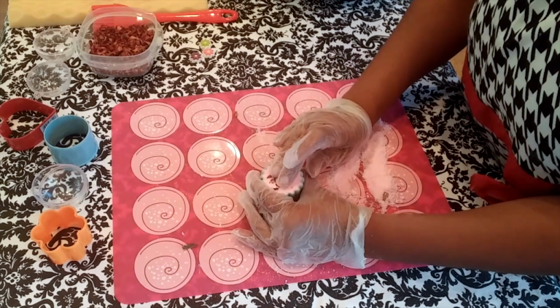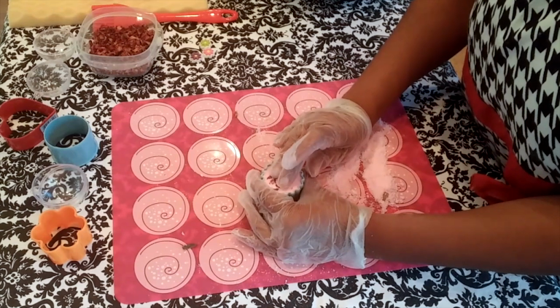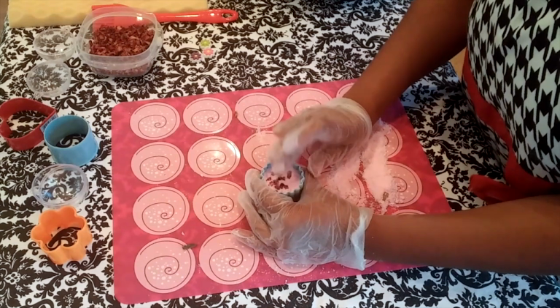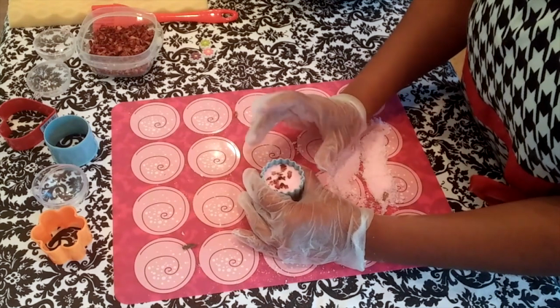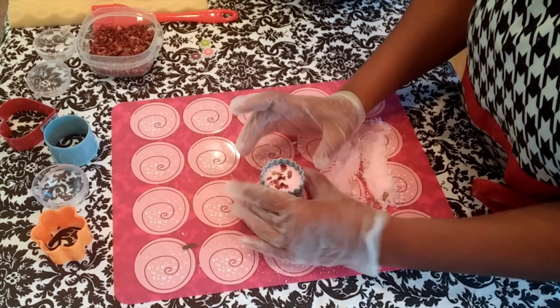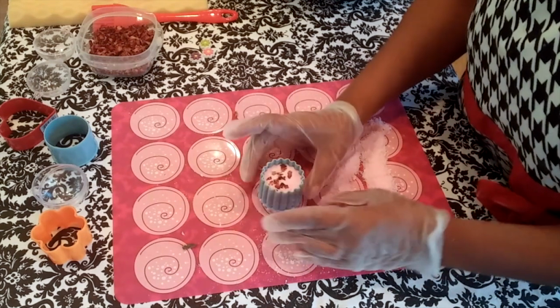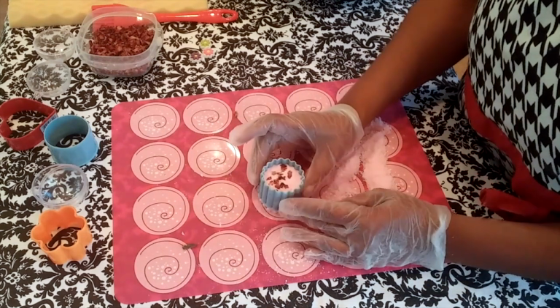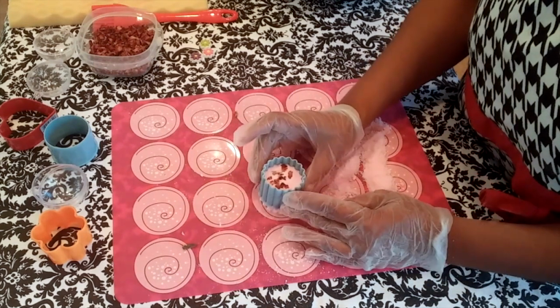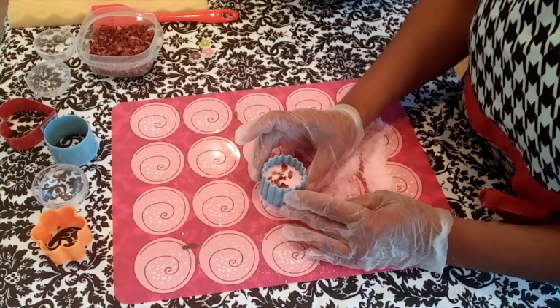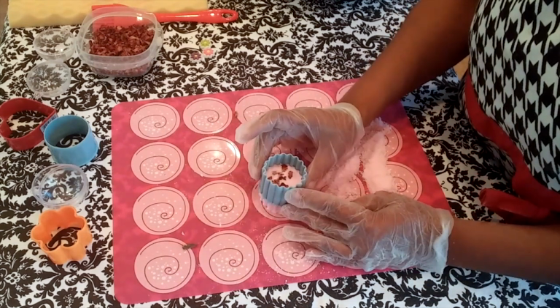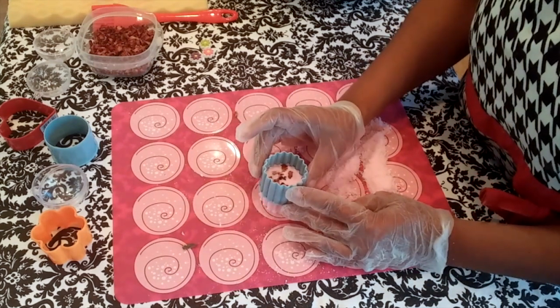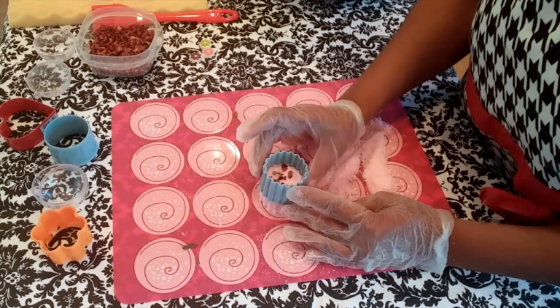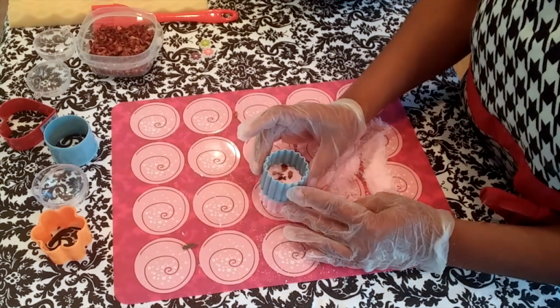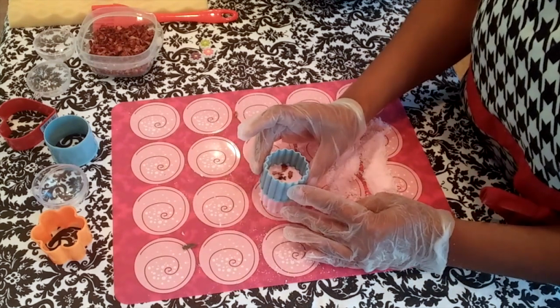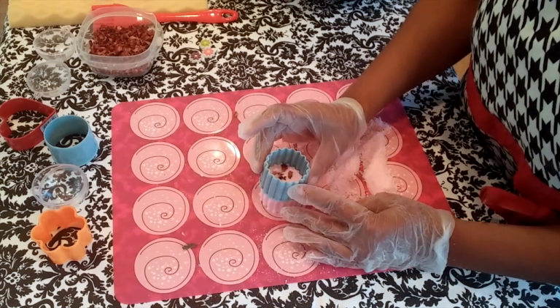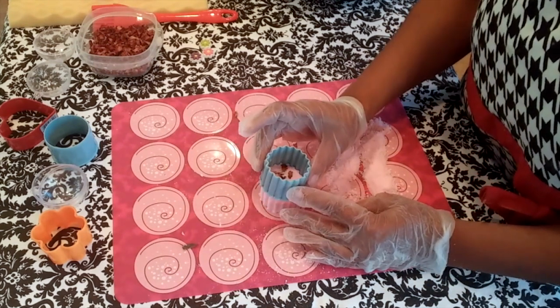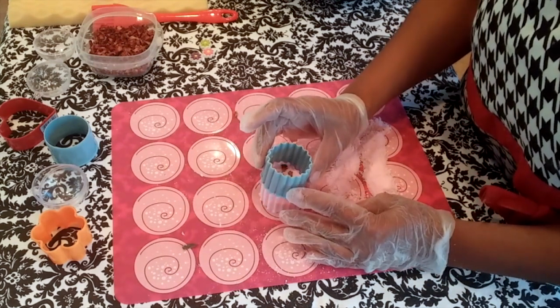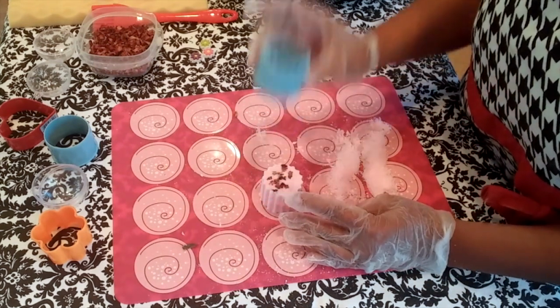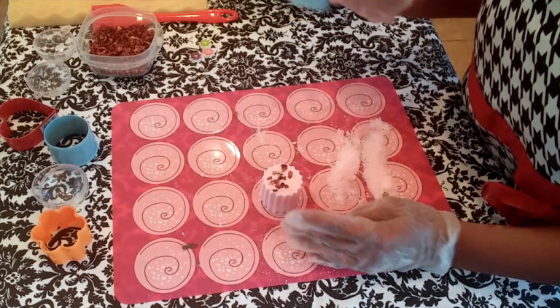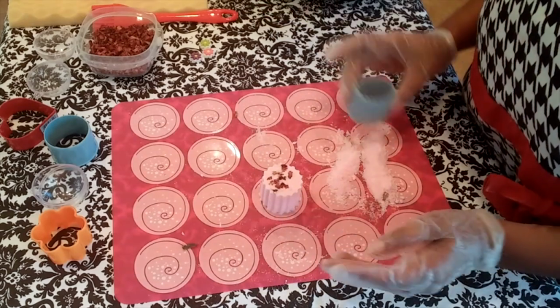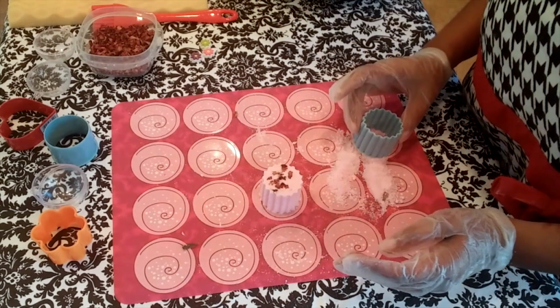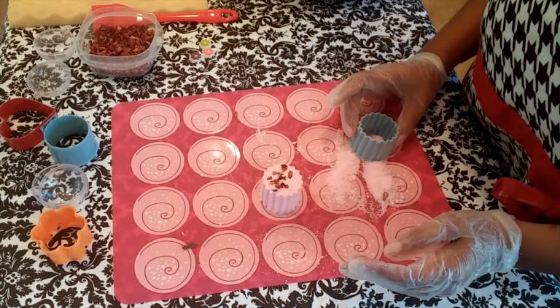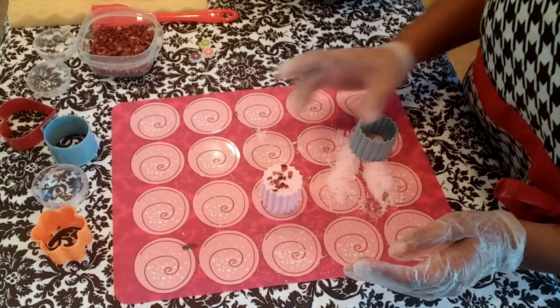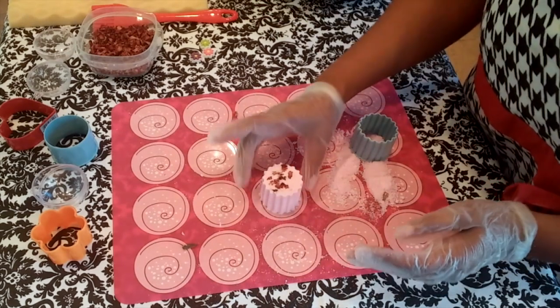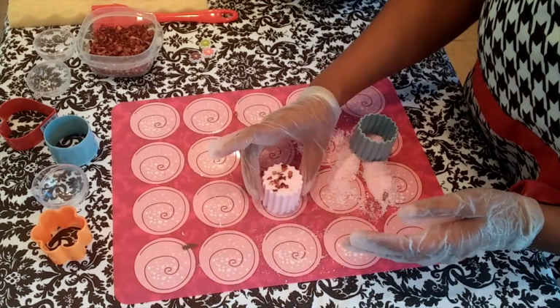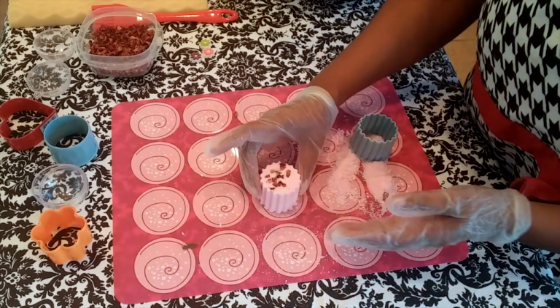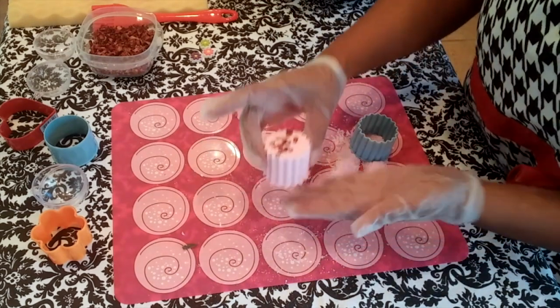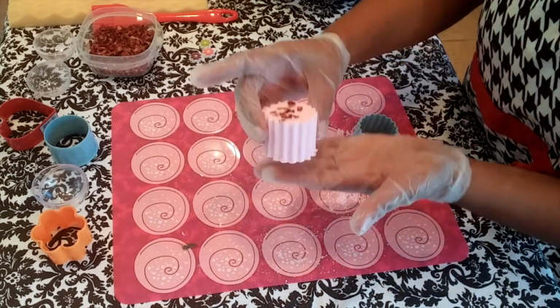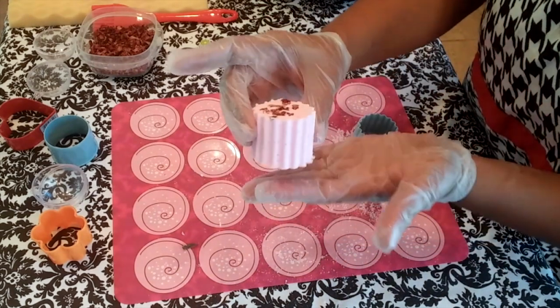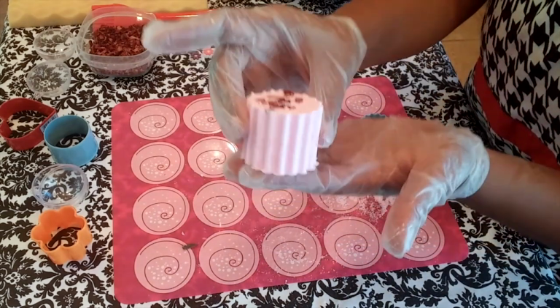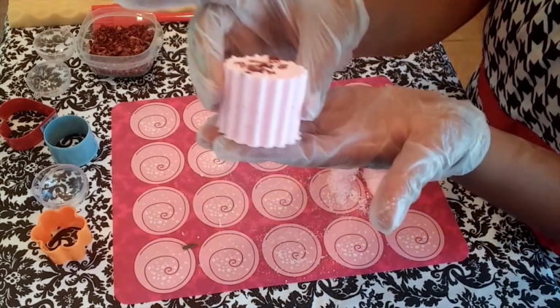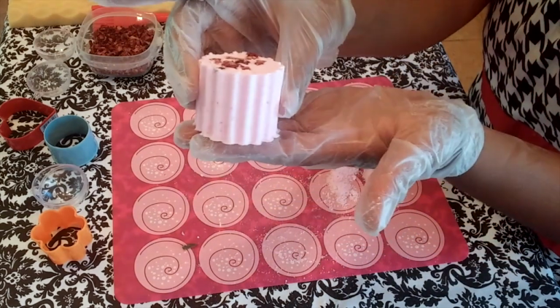Gently press and there you have it — another beautiful bath bomb.